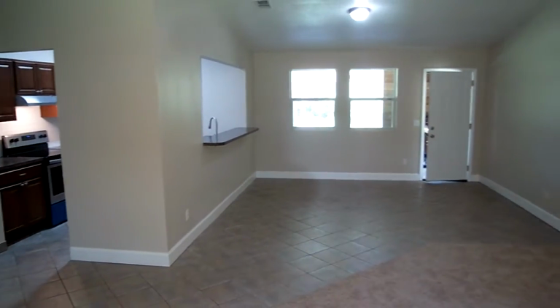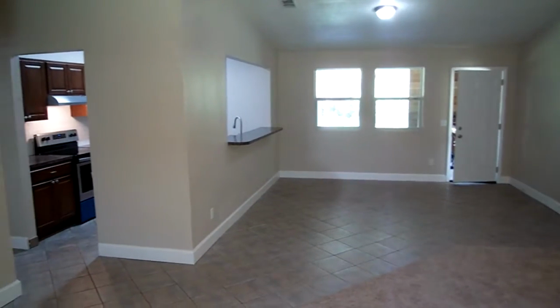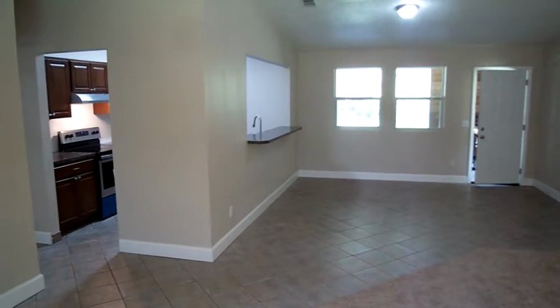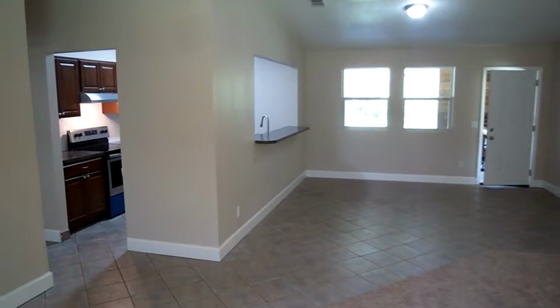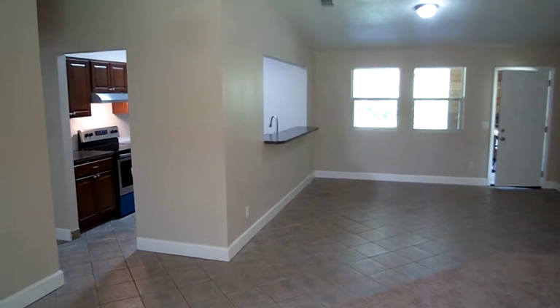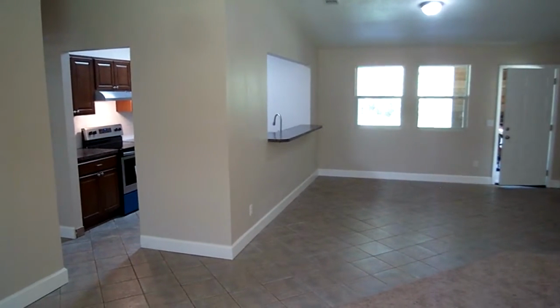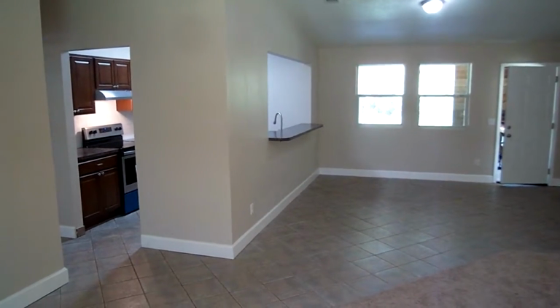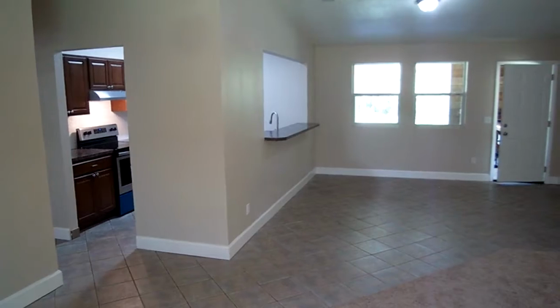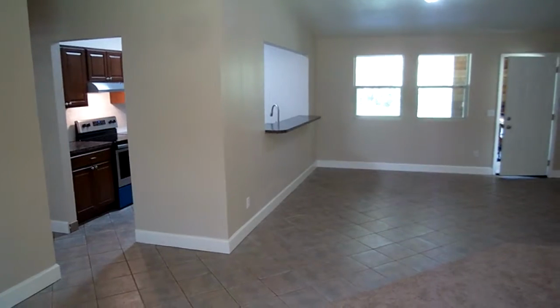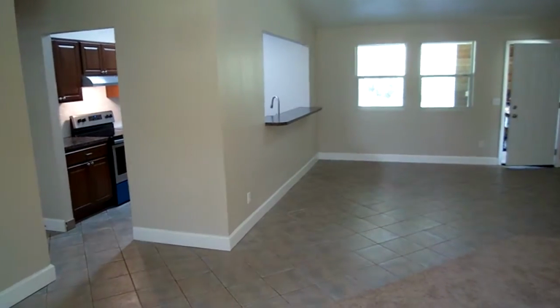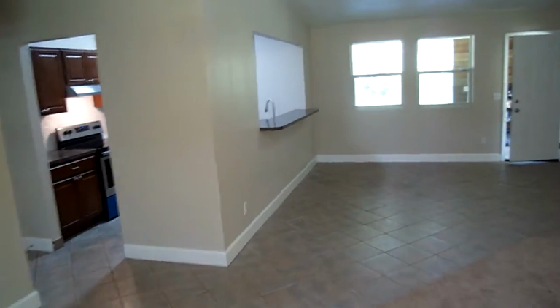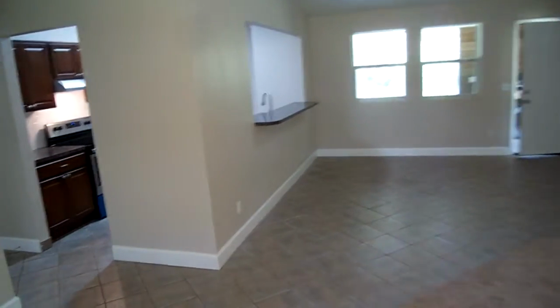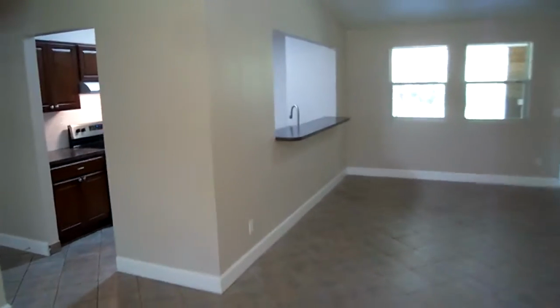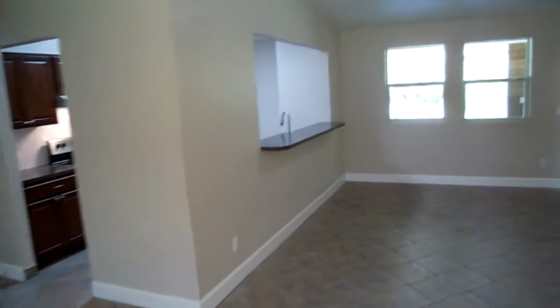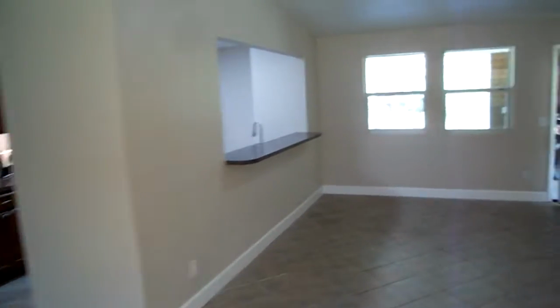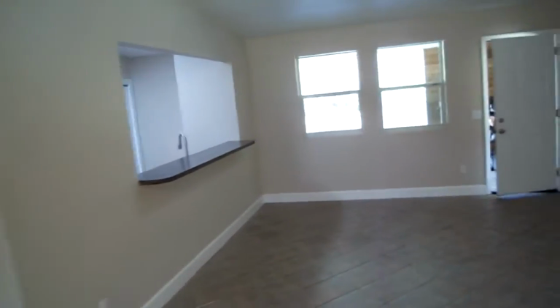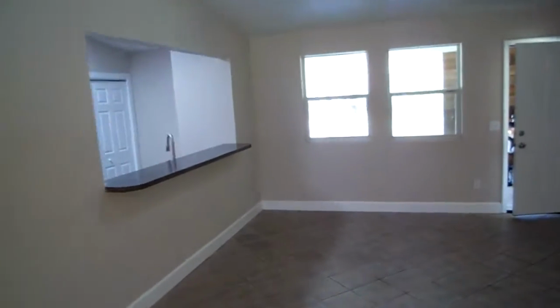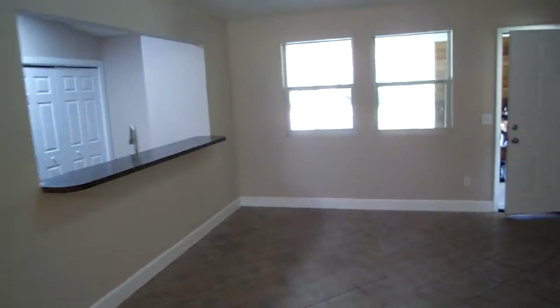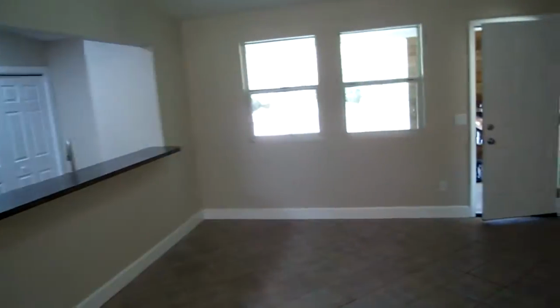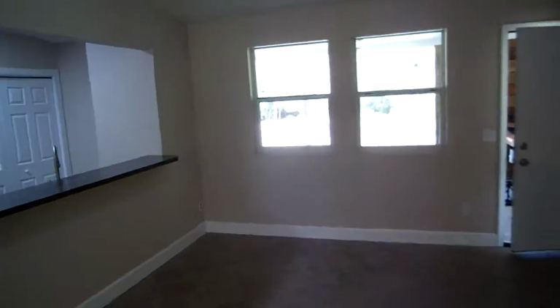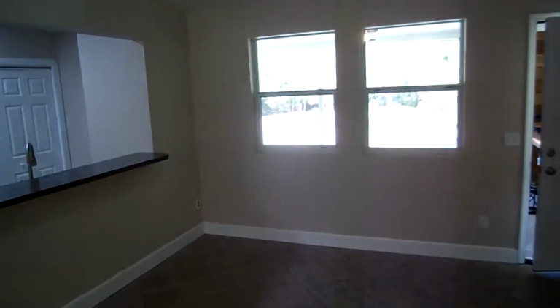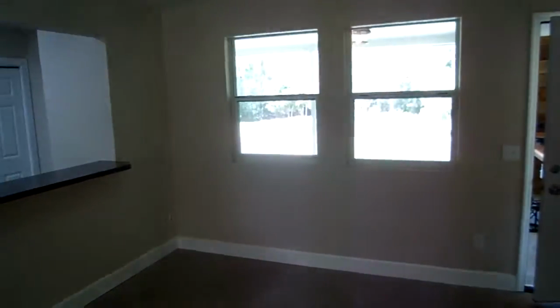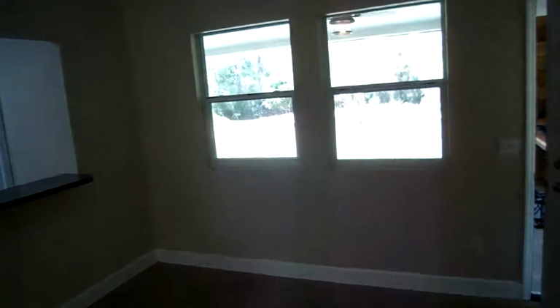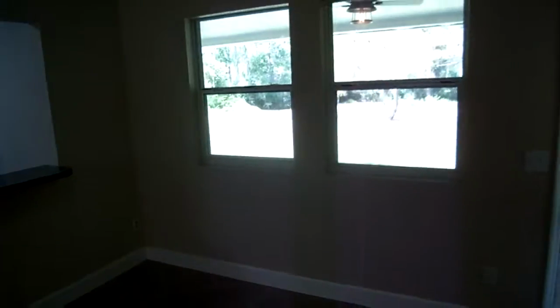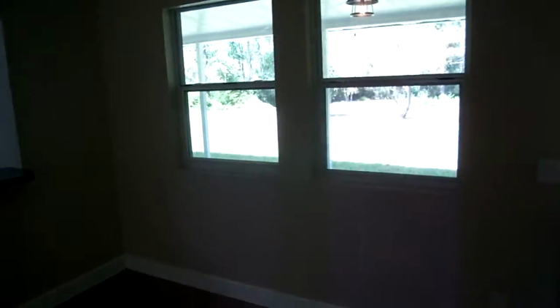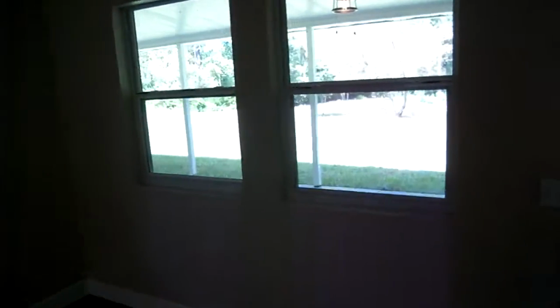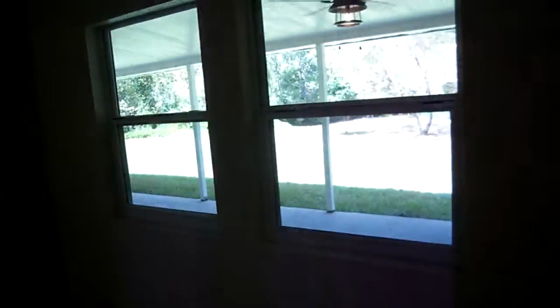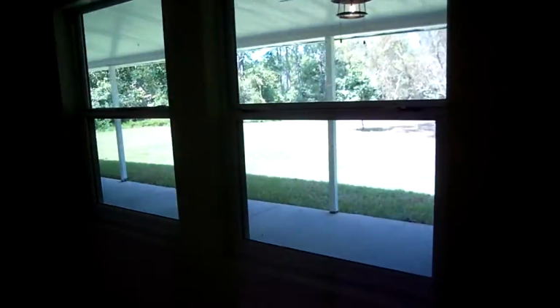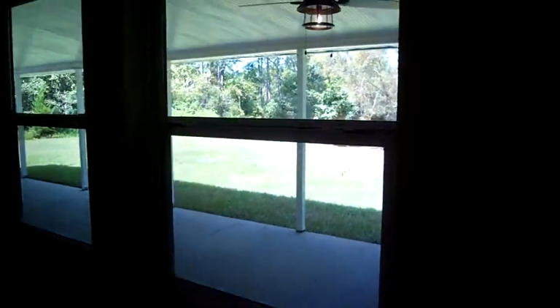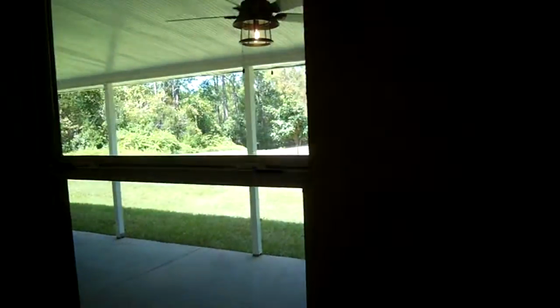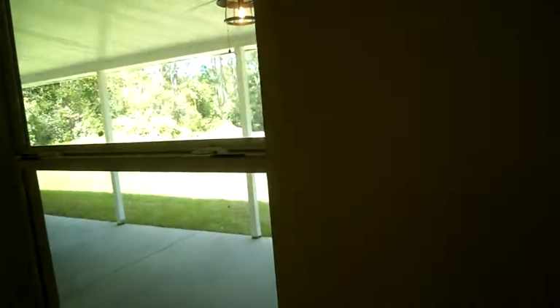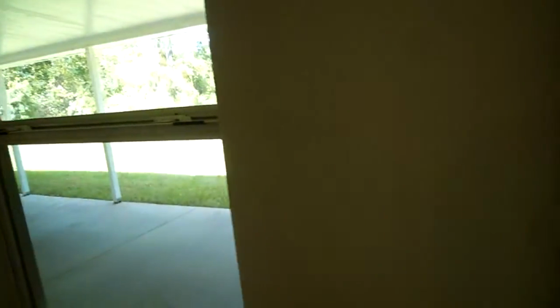Here you get a view towards the kitchen. Before we head down that direction, let me go ahead and show you the back porch, because it's one of my favorite spots on this particular property.